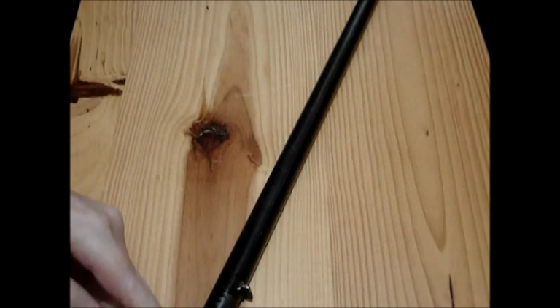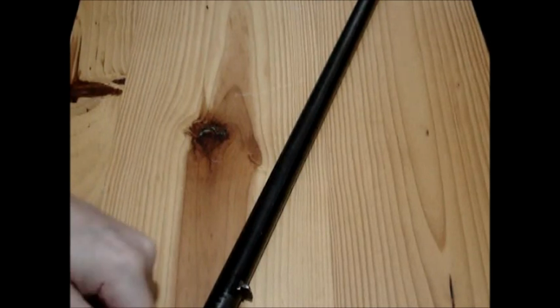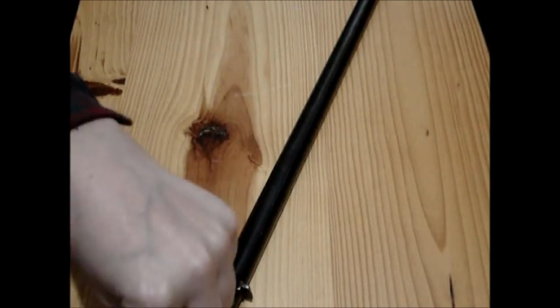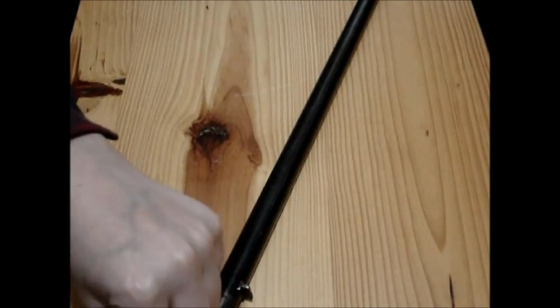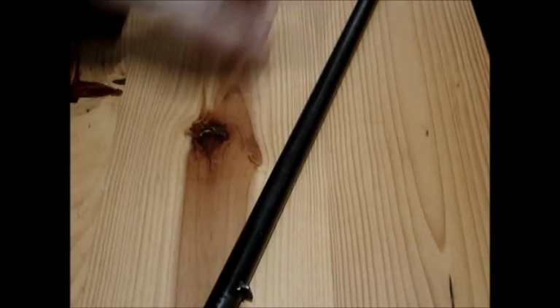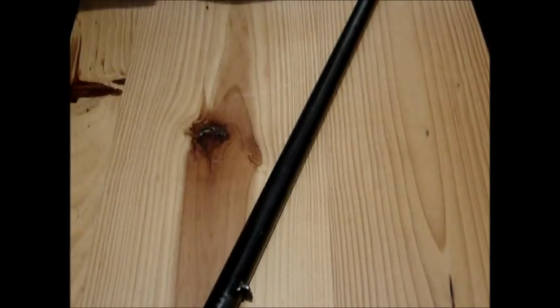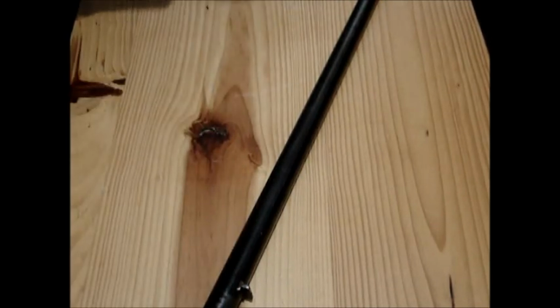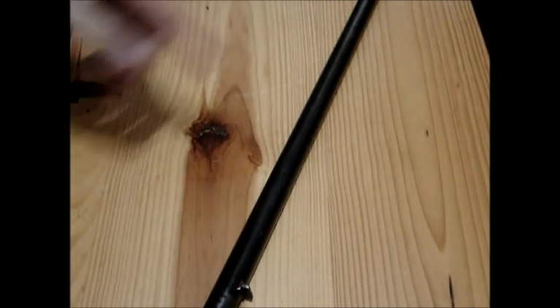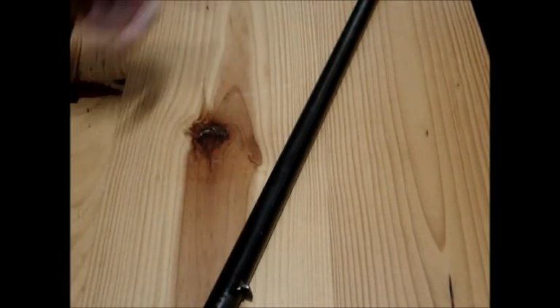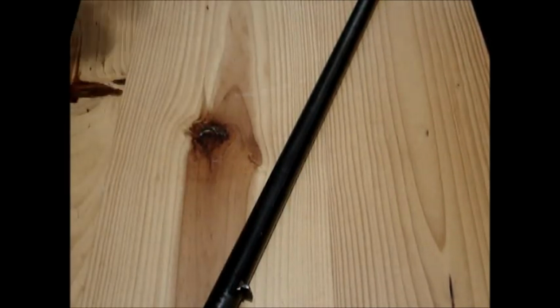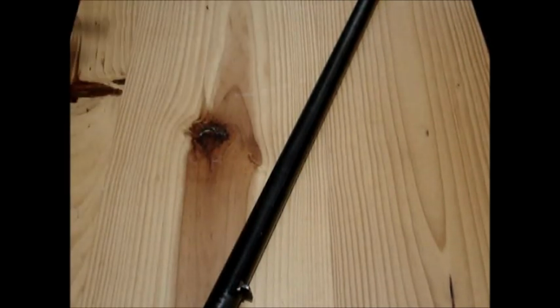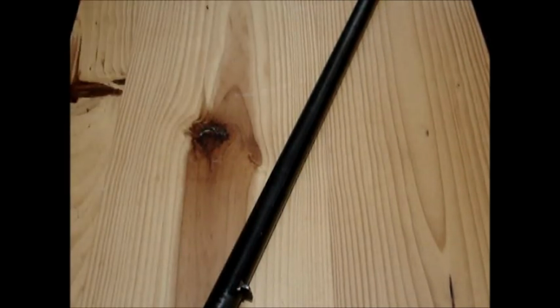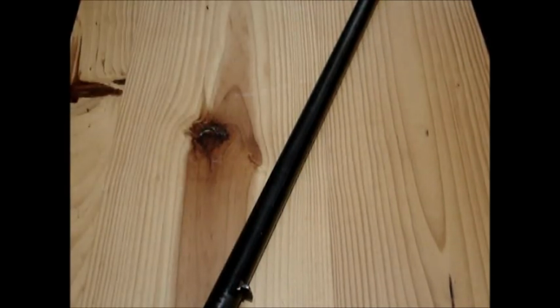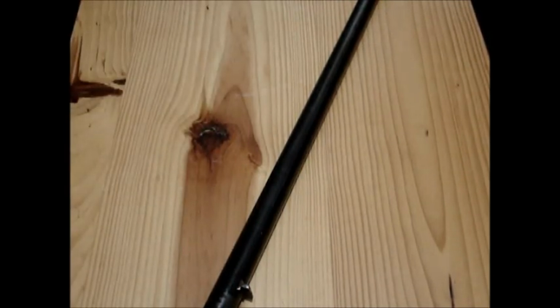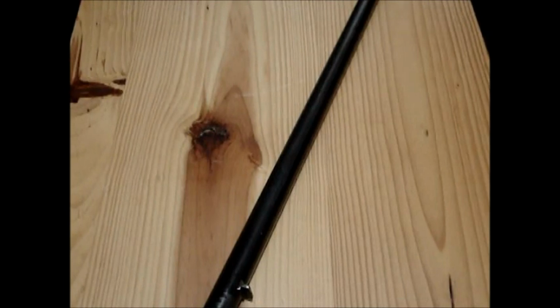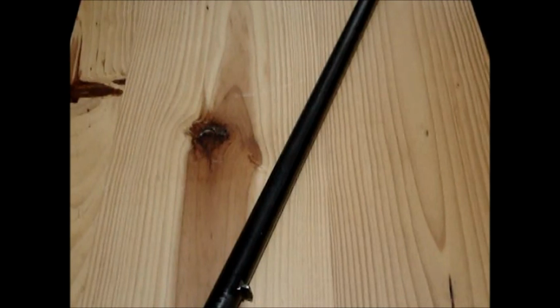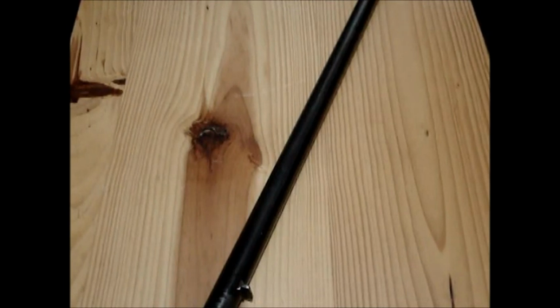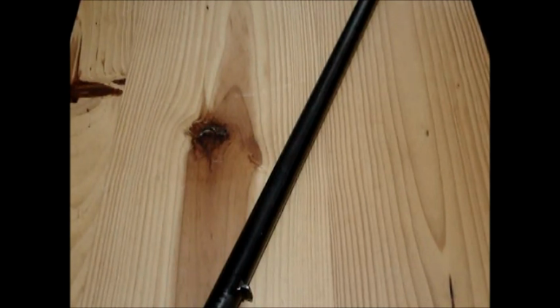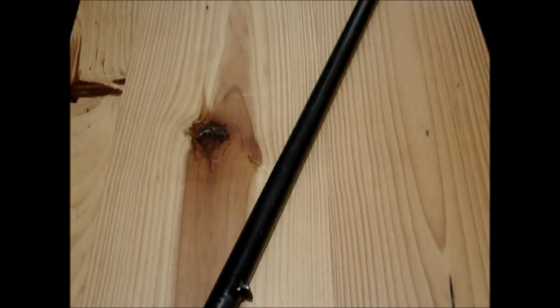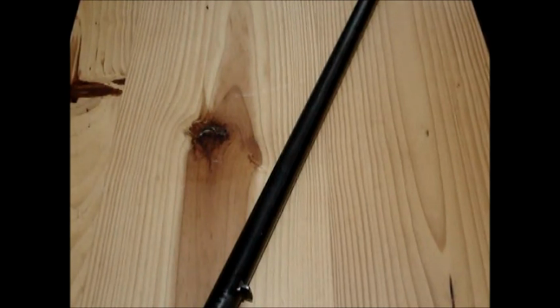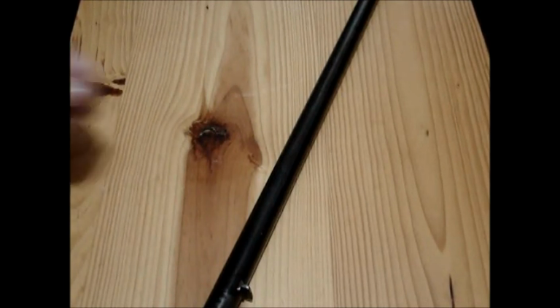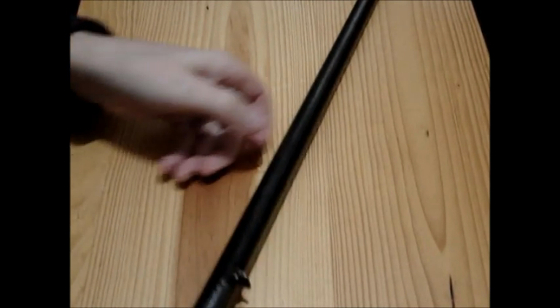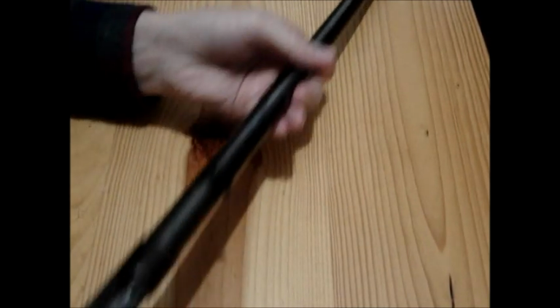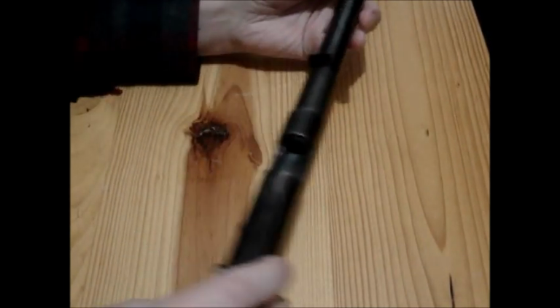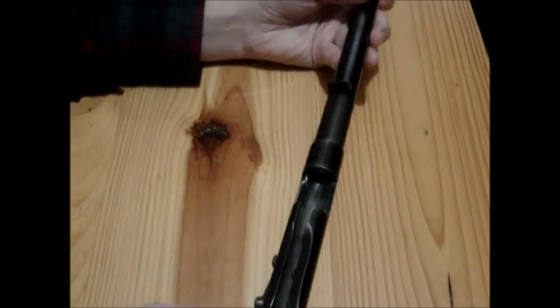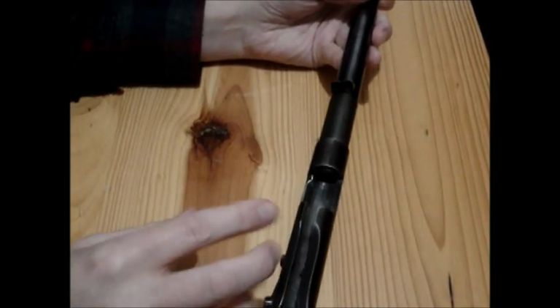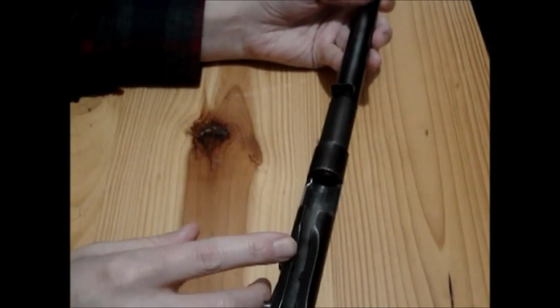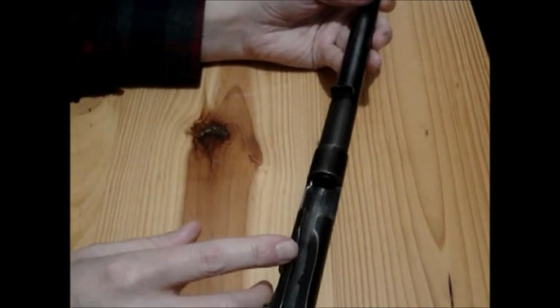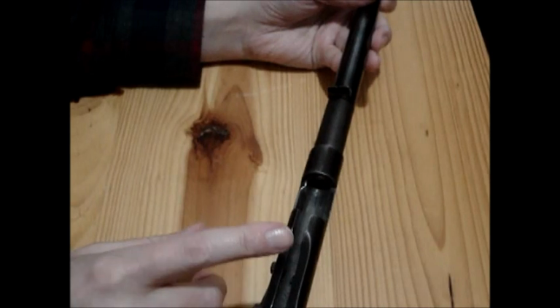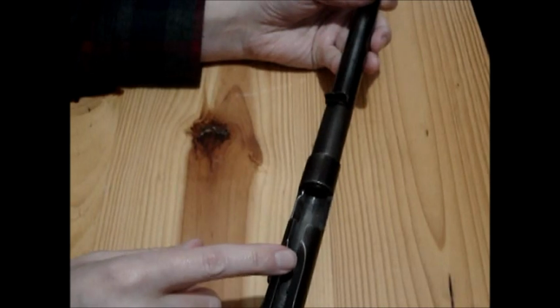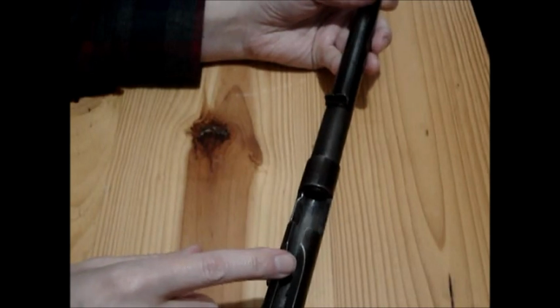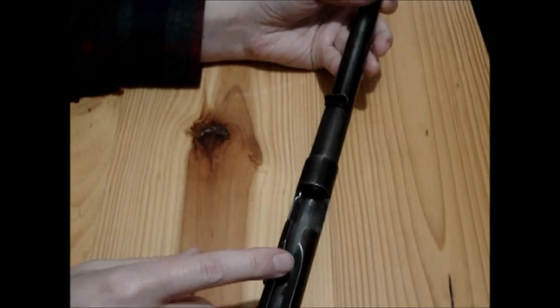Basically from the breech face to the end, it's a 22-inch barrel, which is a good length for a .22. It's a nice, handy little gun. It doesn't really have a bolt that's specifically for it.